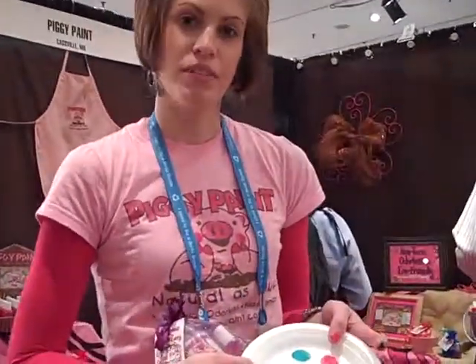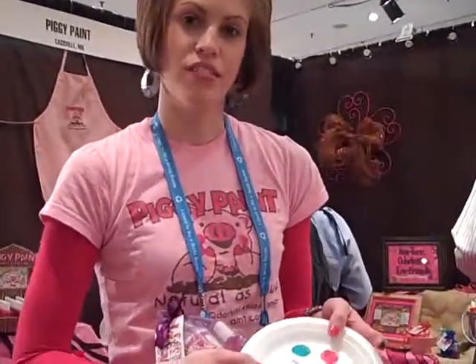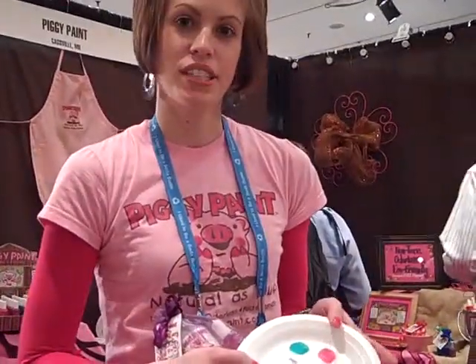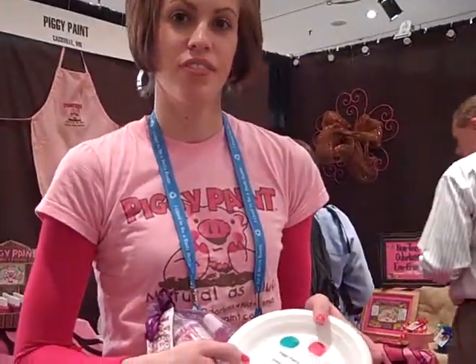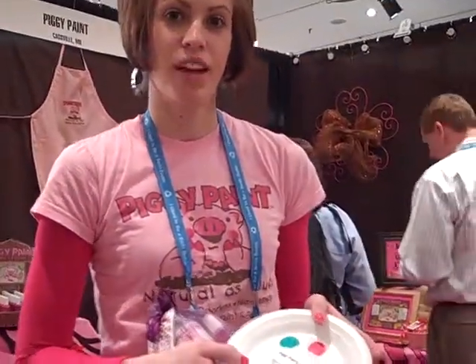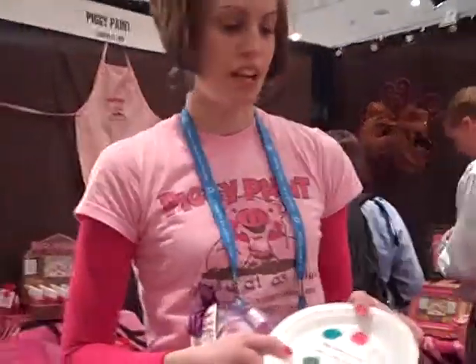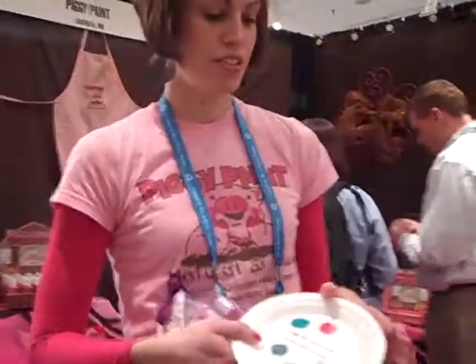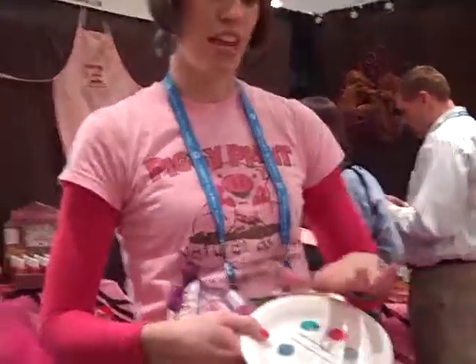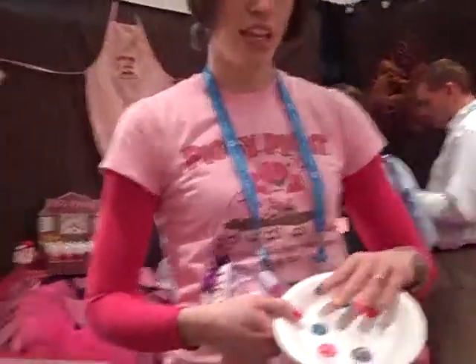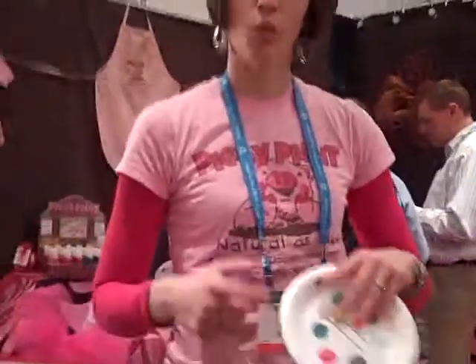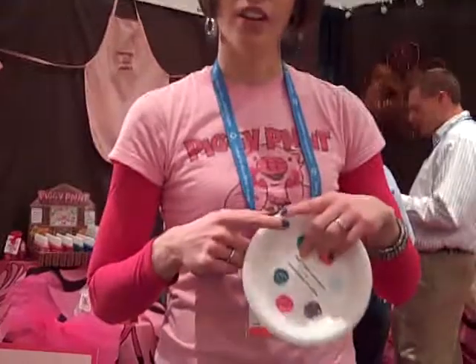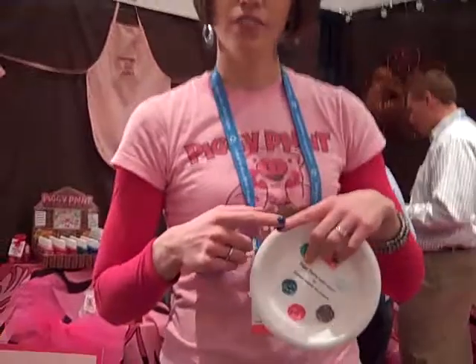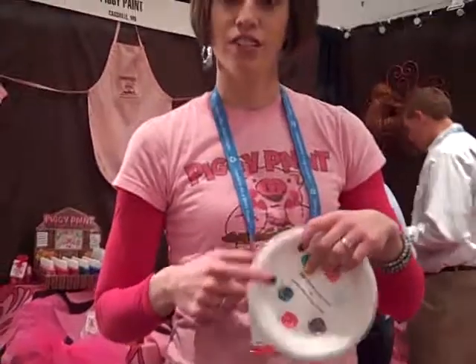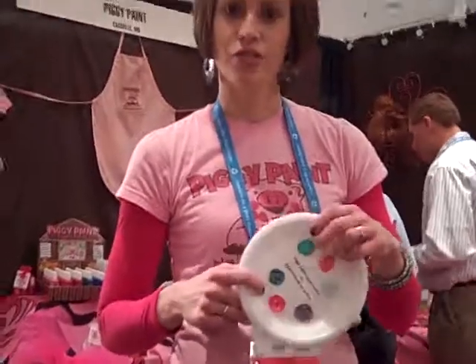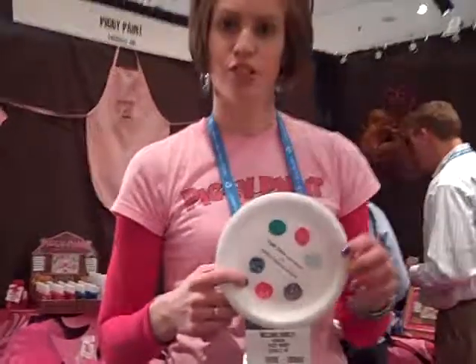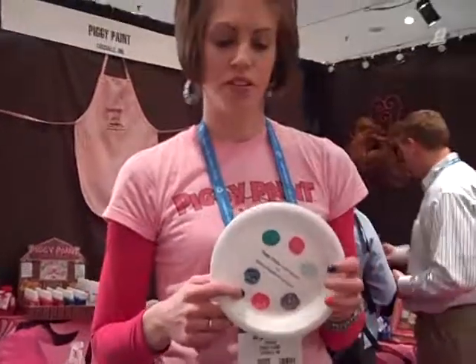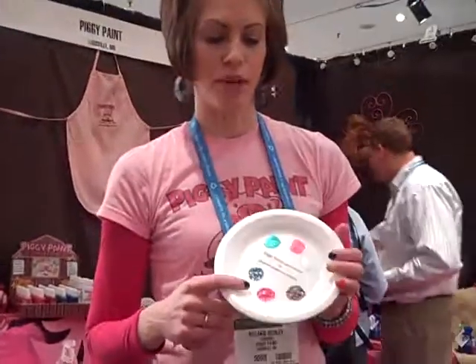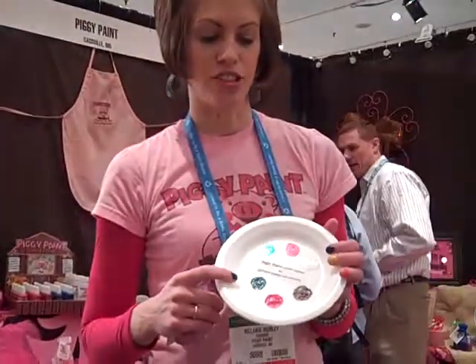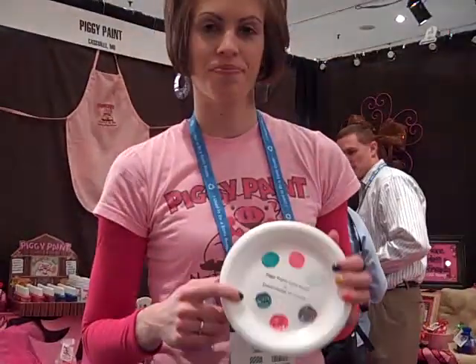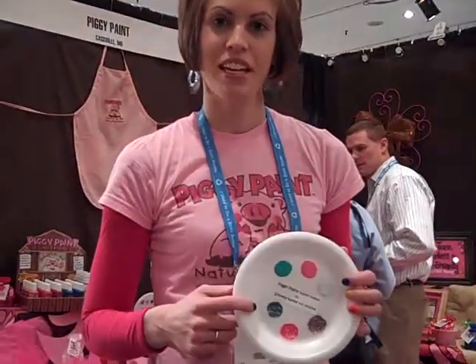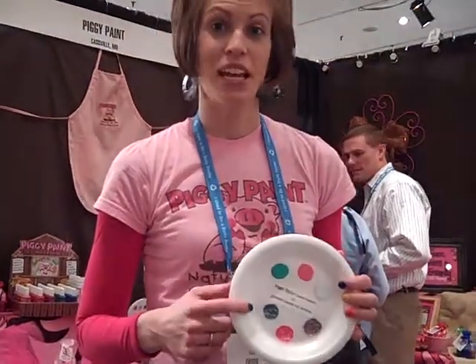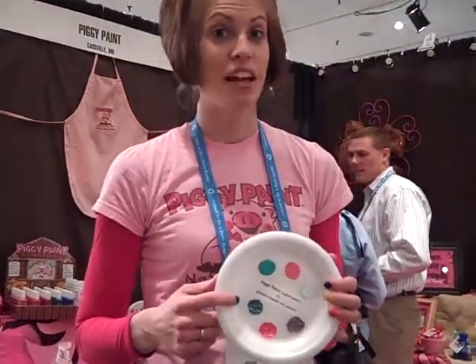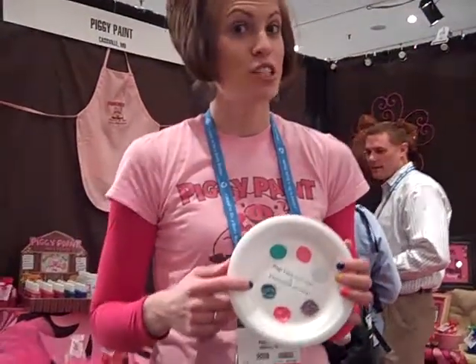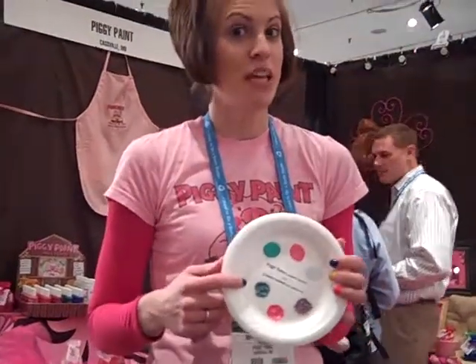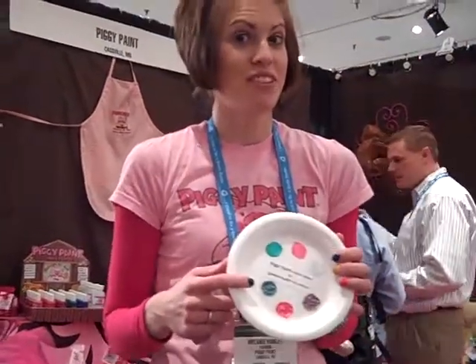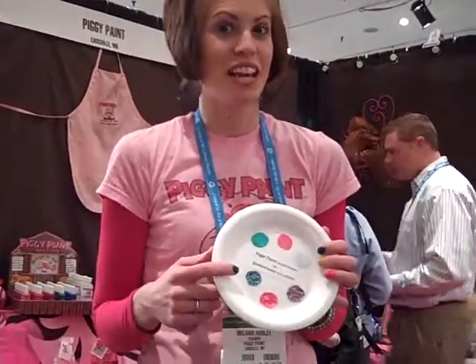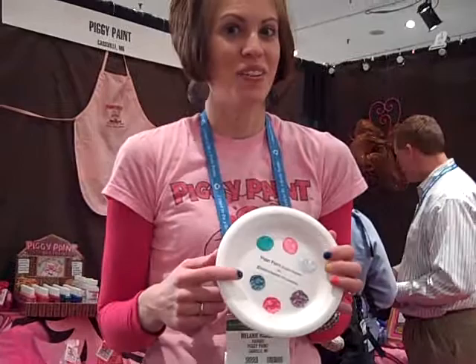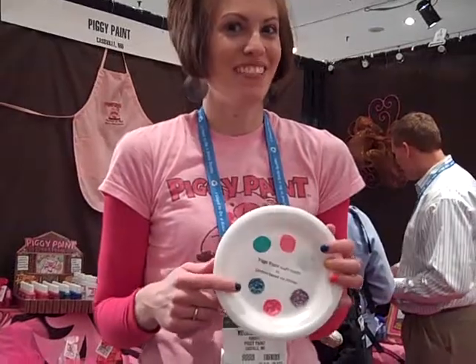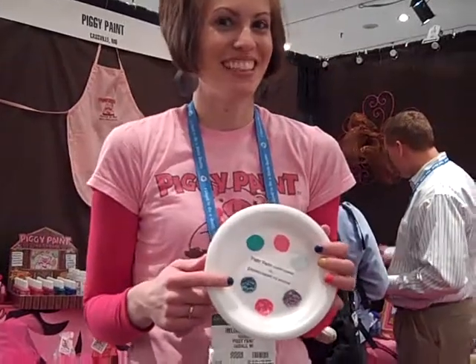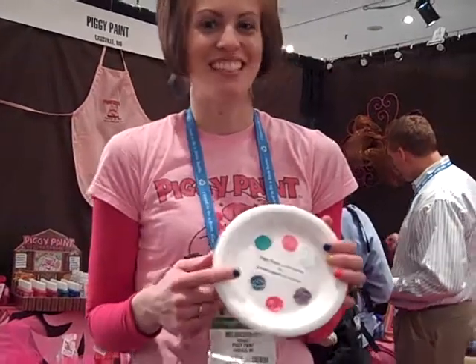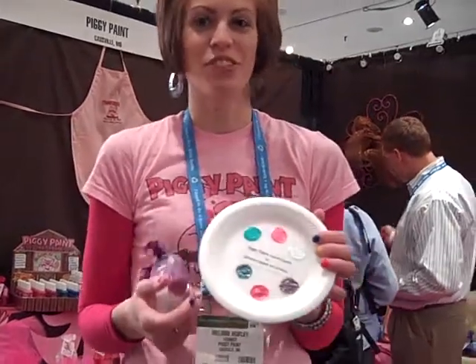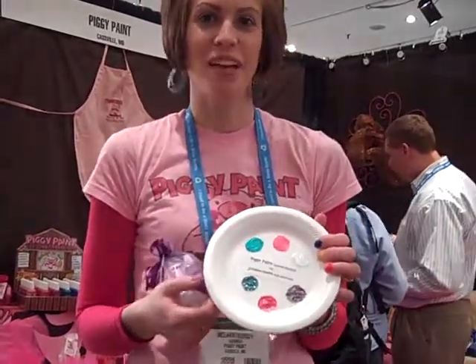It comes in 14 fun, vibrant colors, and it wears and feels like traditional nail polish. Say goodbye to harsh-smelling chemicals and hello to Piggy Paint. It's as natural as mud.